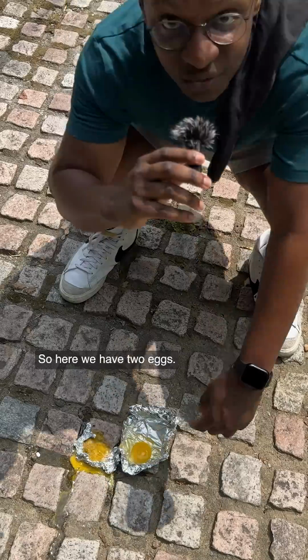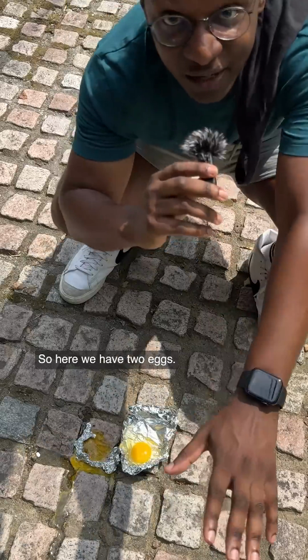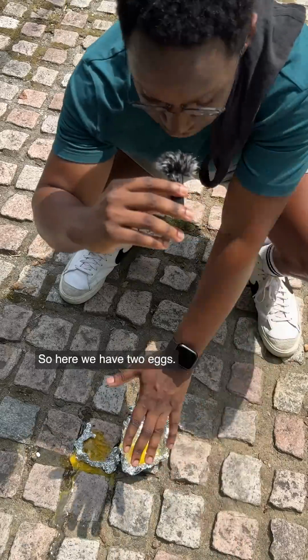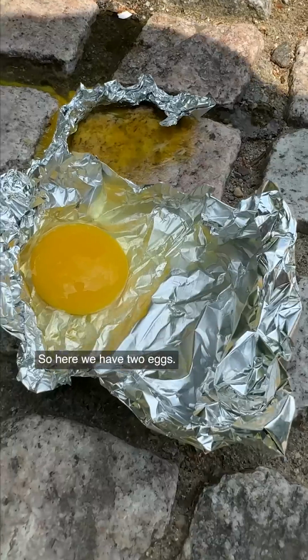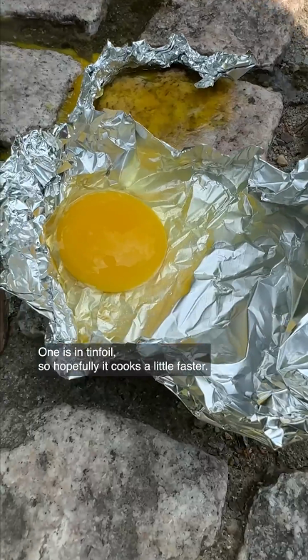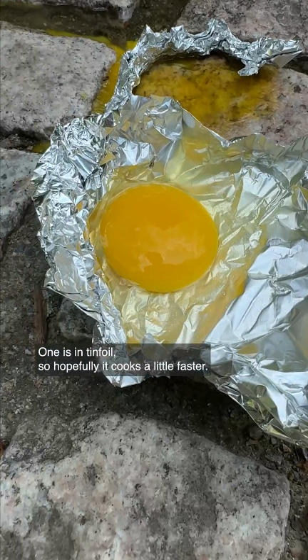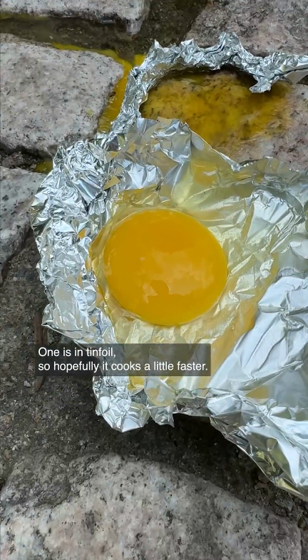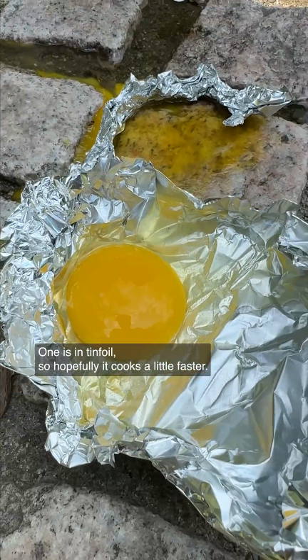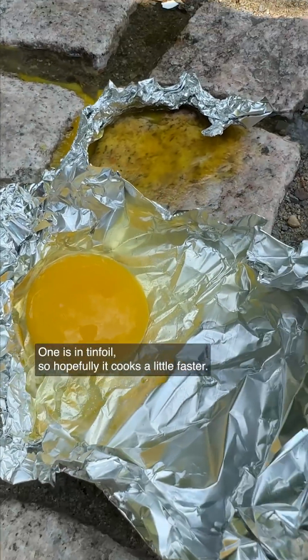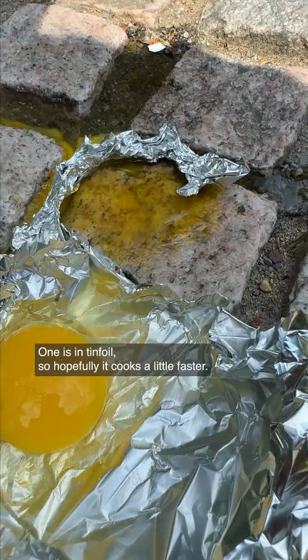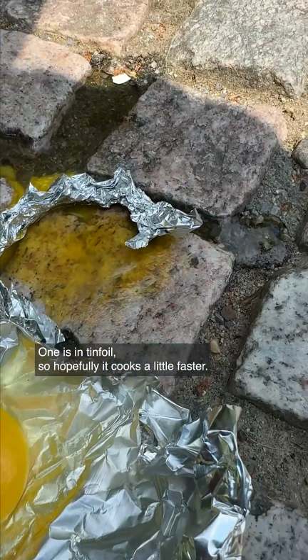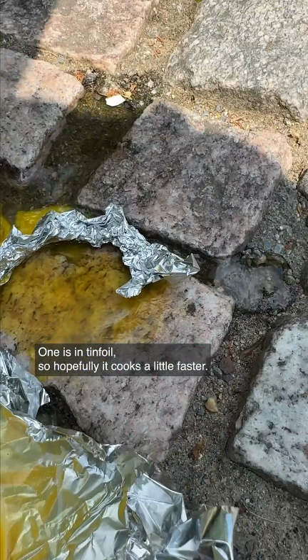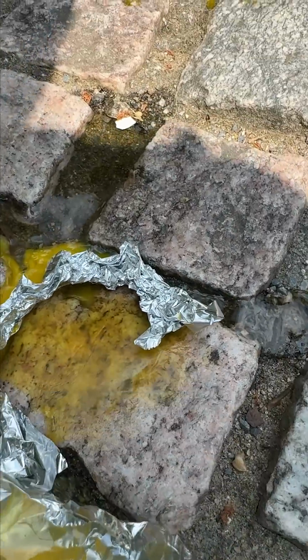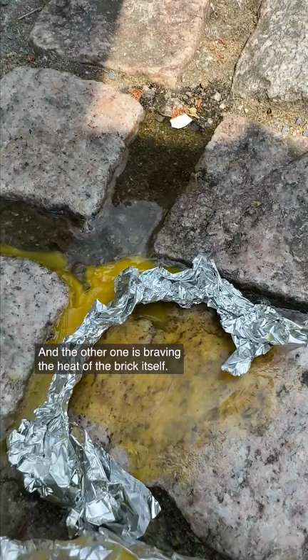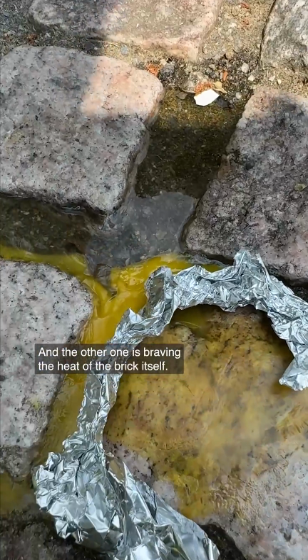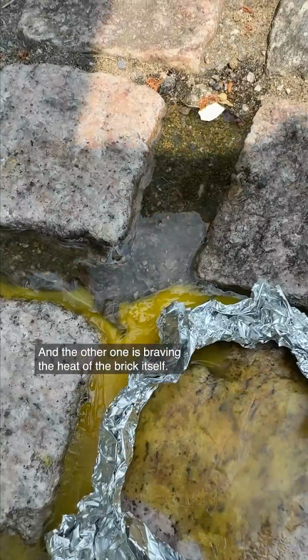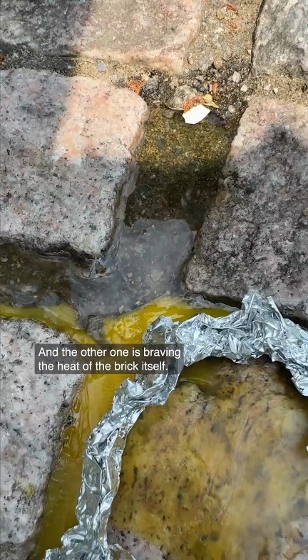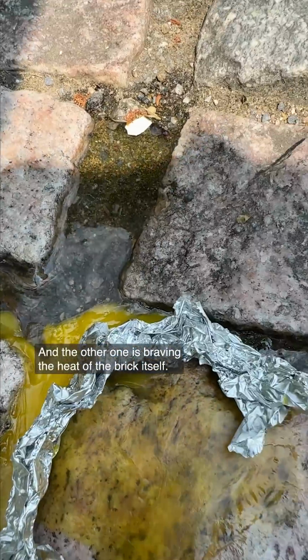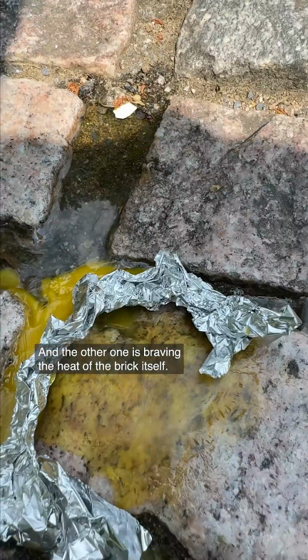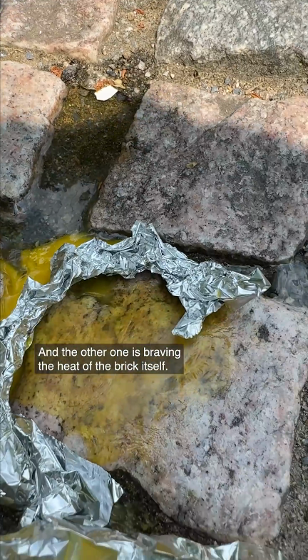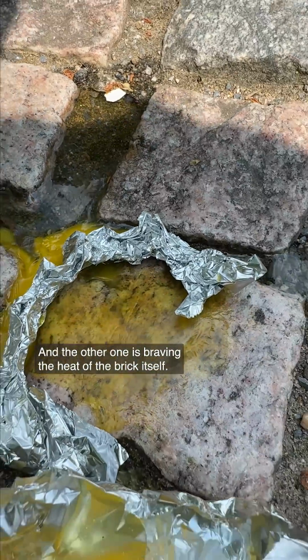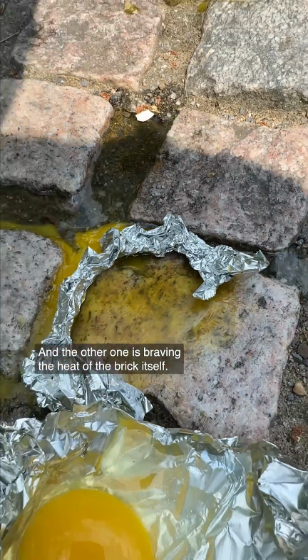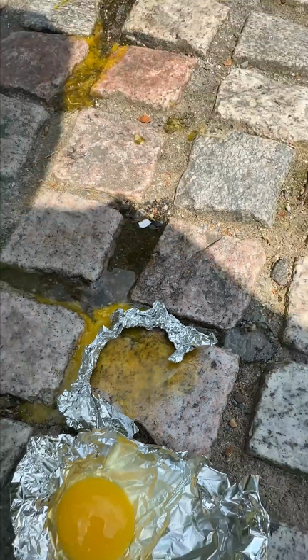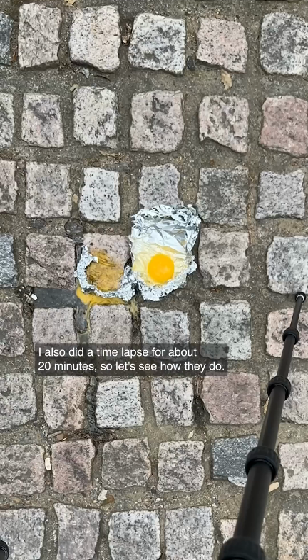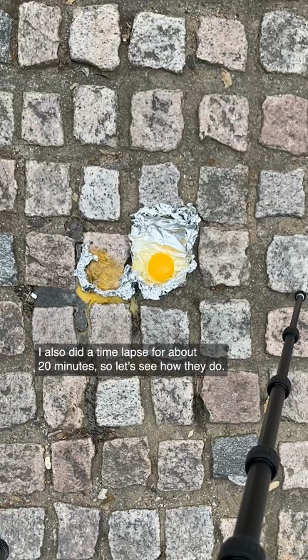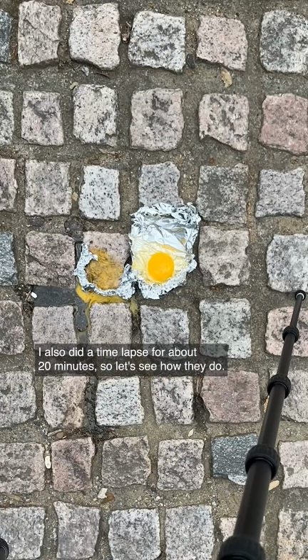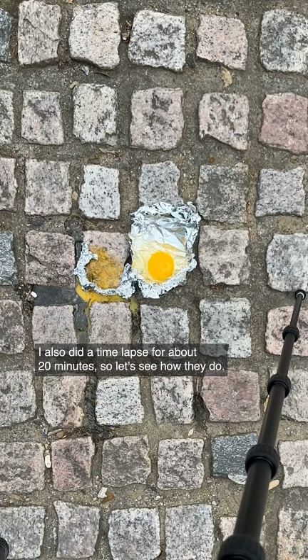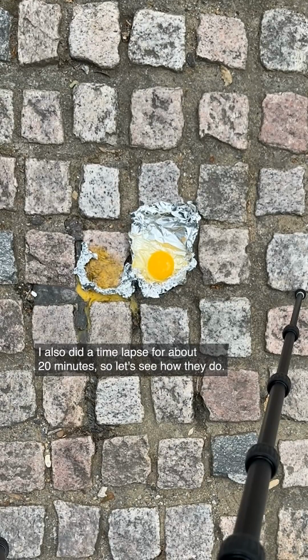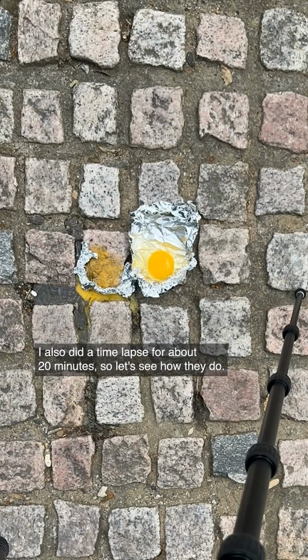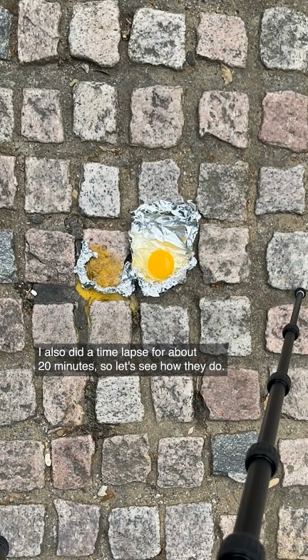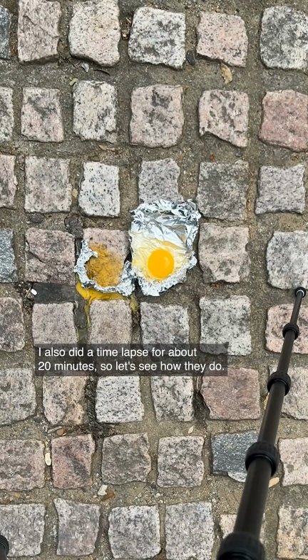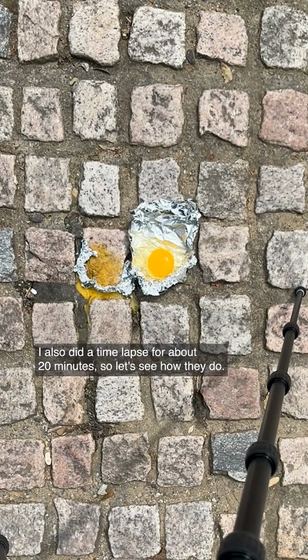So here we have two eggs. One is in tinfoil, so hopefully it cooks a little faster, and the other one is braving the heat of the brick itself. I also did a time lapse for about 20 minutes, so let's see how they do.